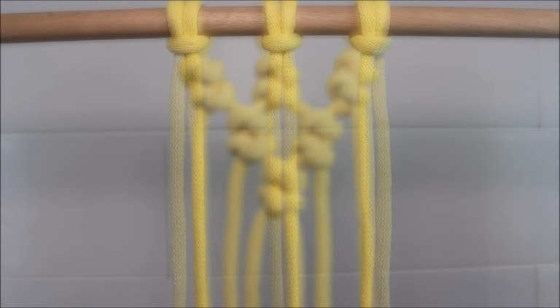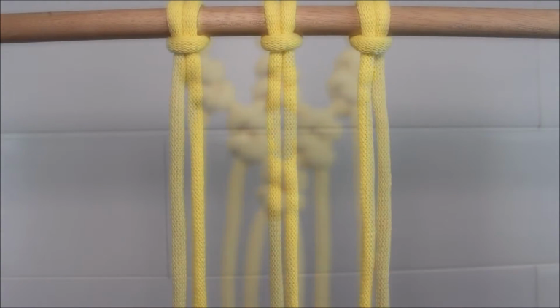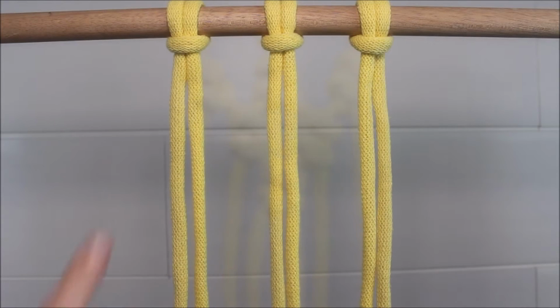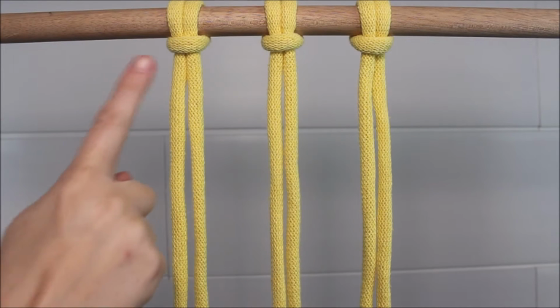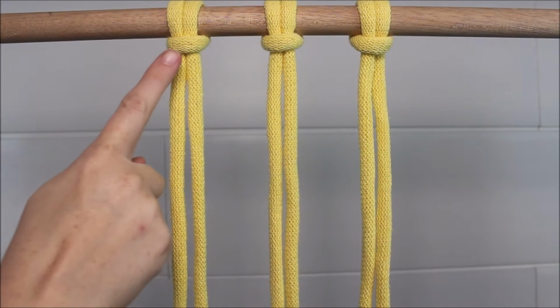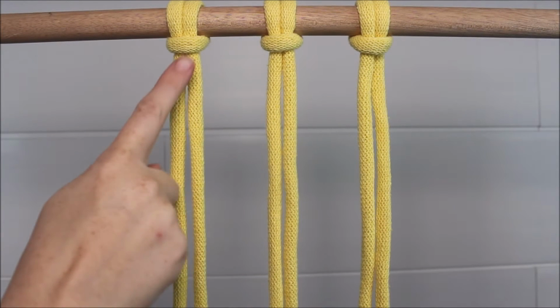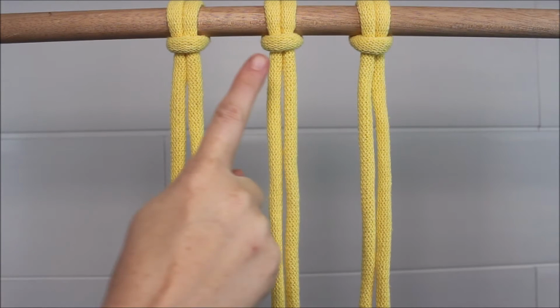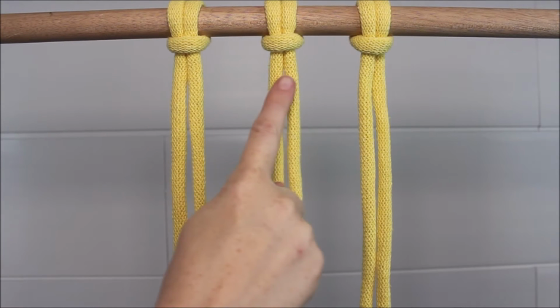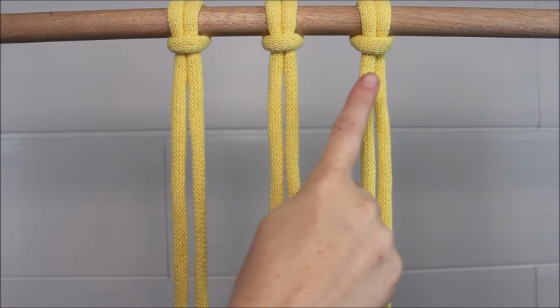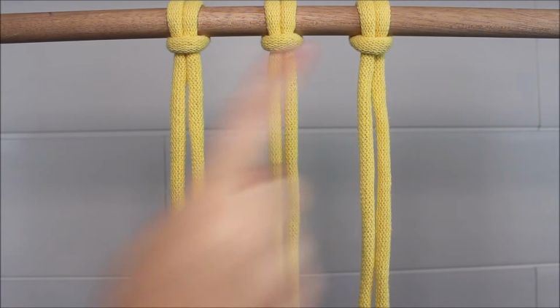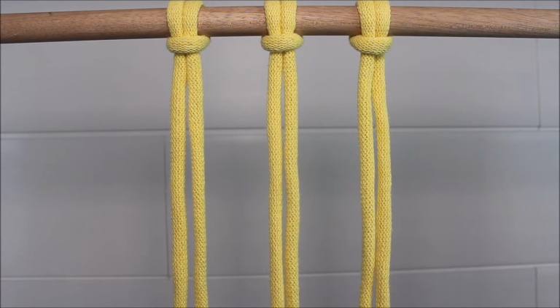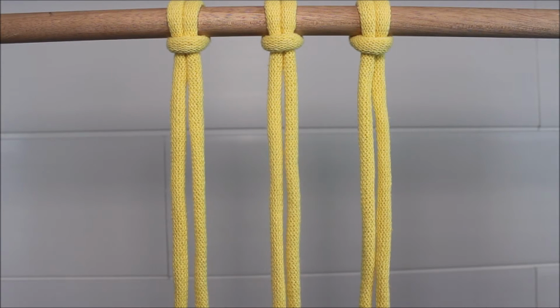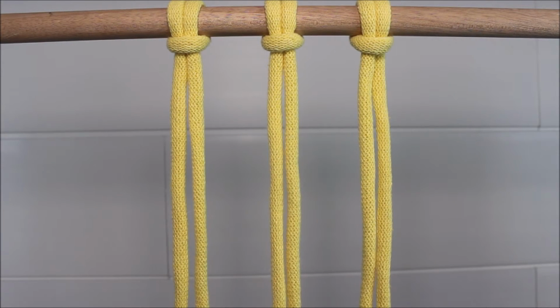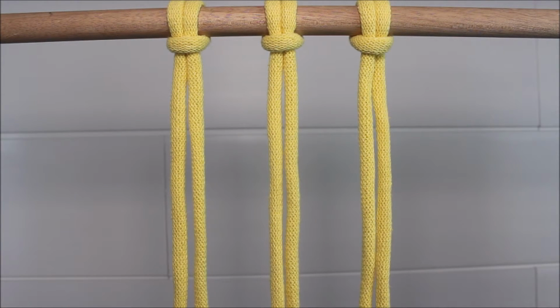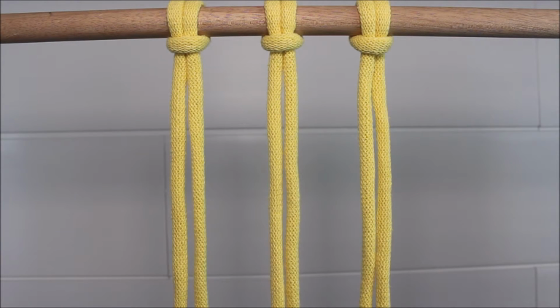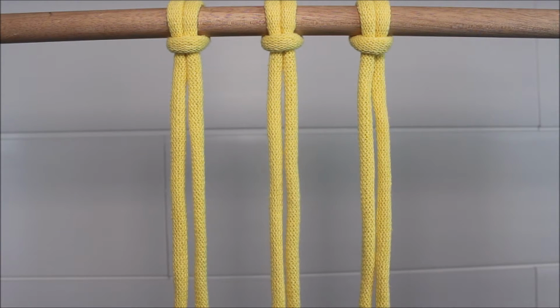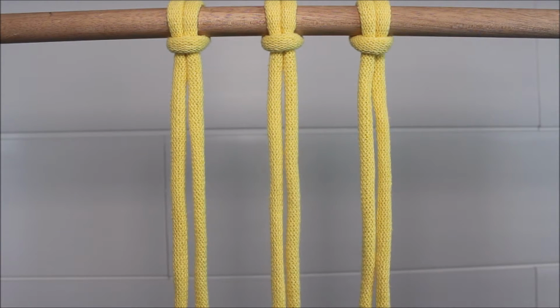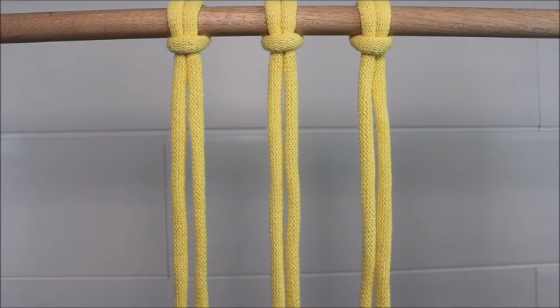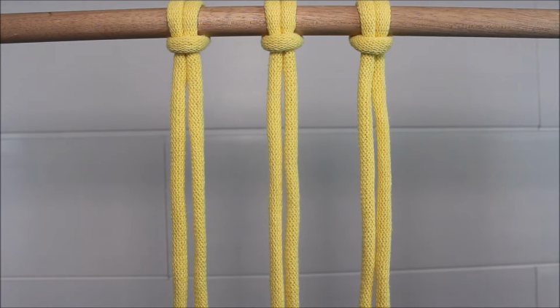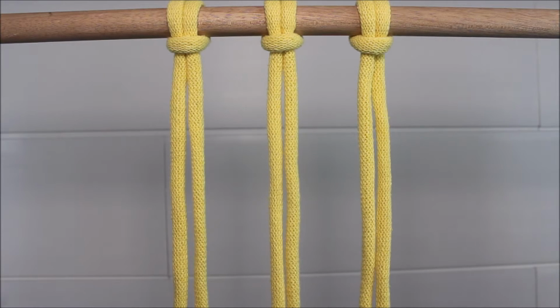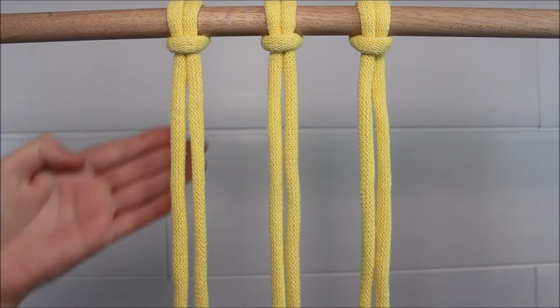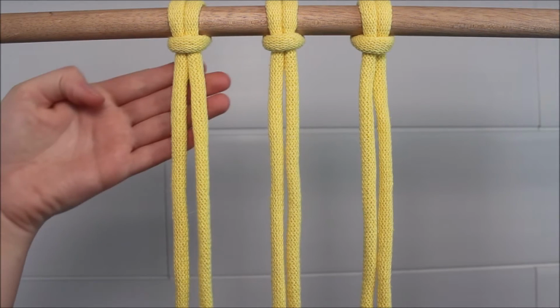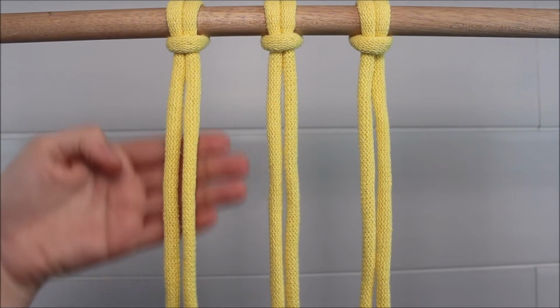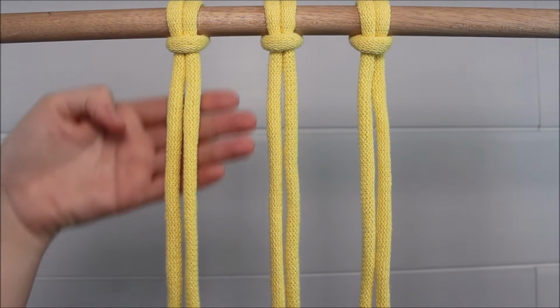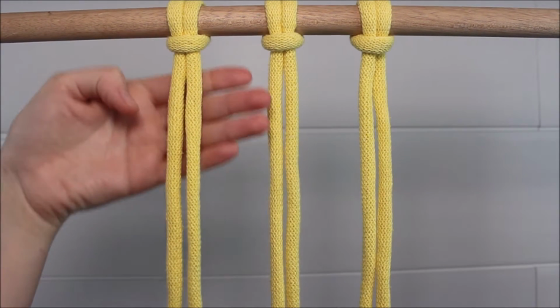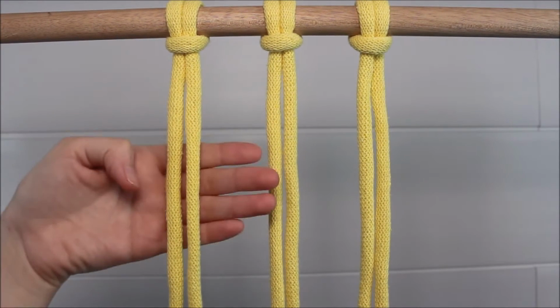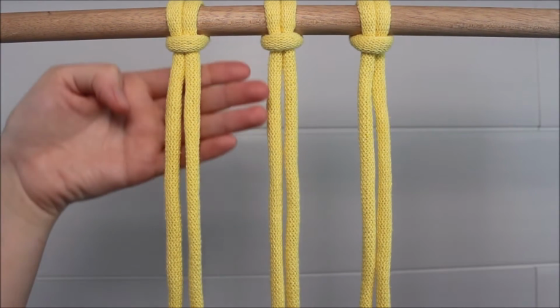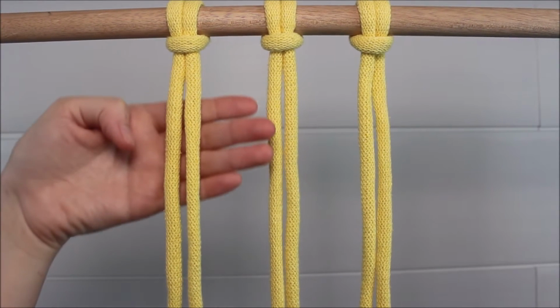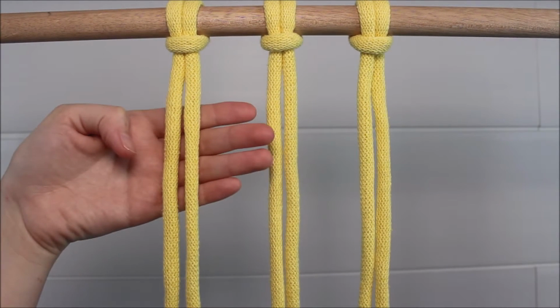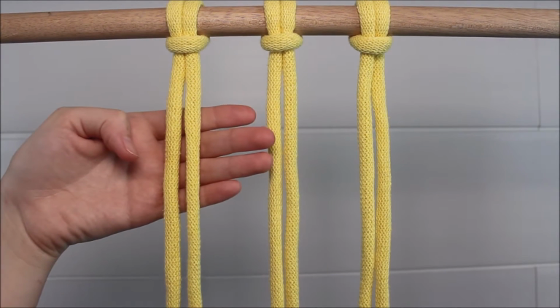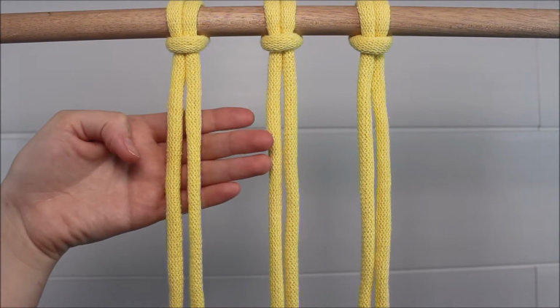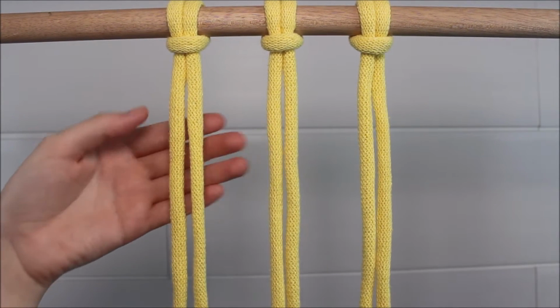To begin, I just went ahead and attached three cords to my dowel rod with a lark's head knot. Now I'm going to work with the two ropes hanging down here on the left side.